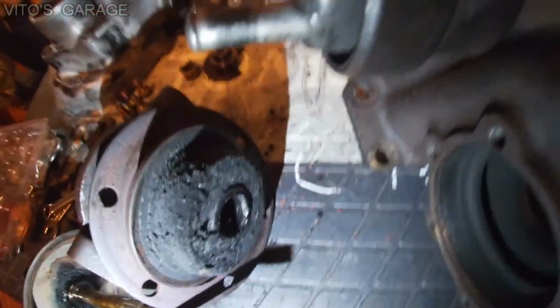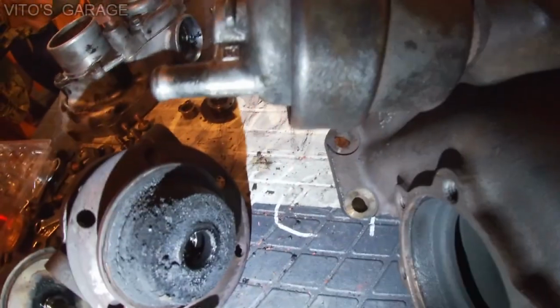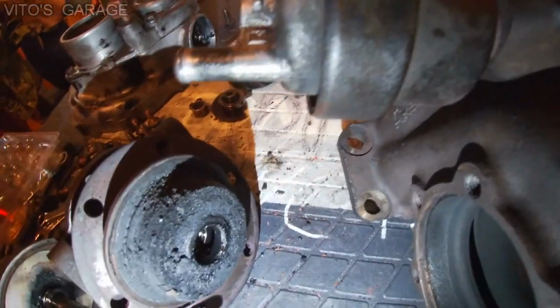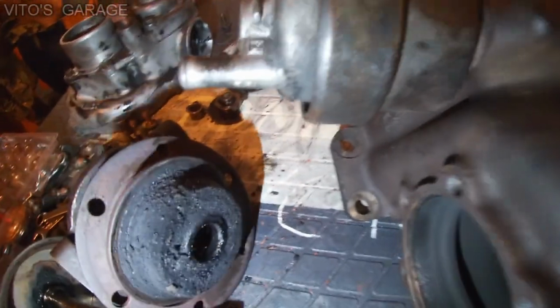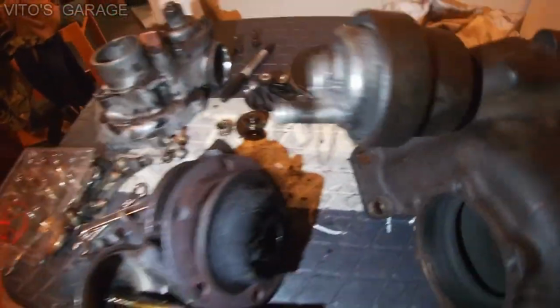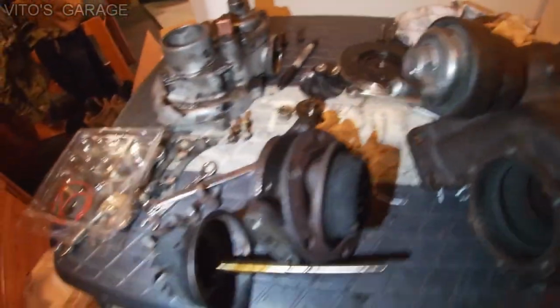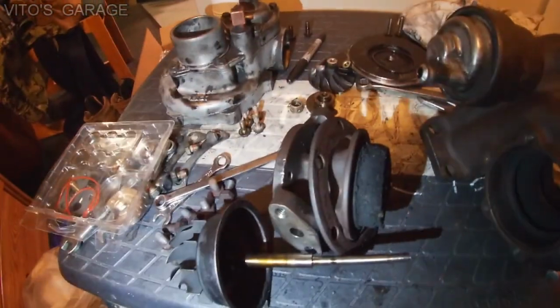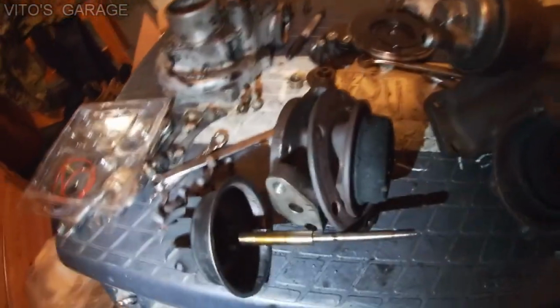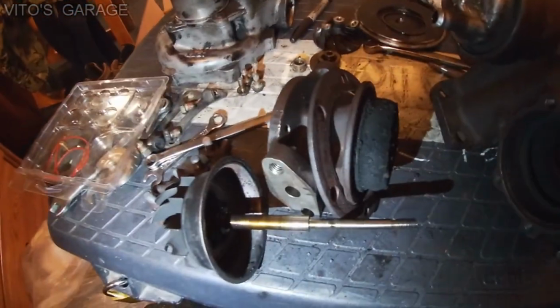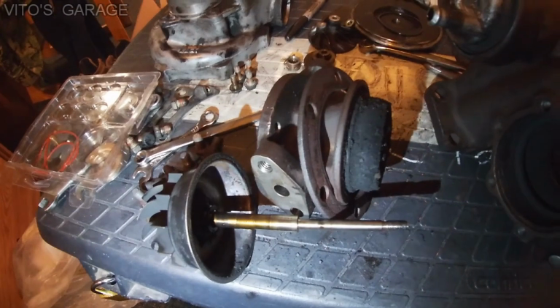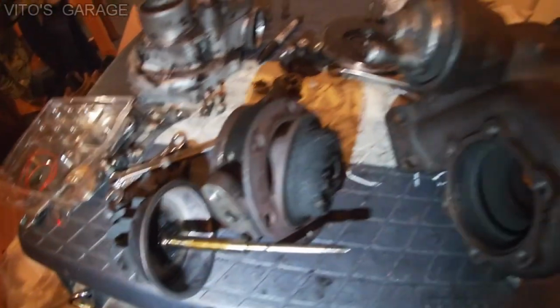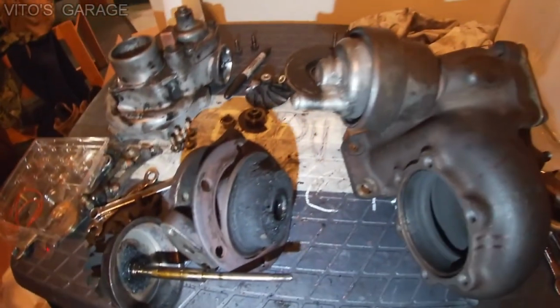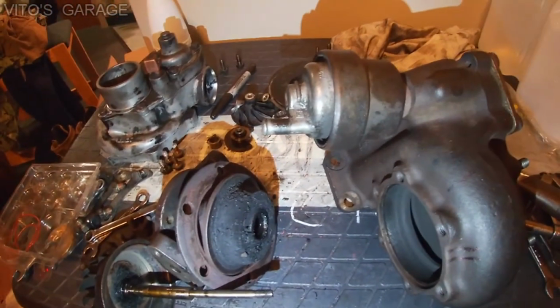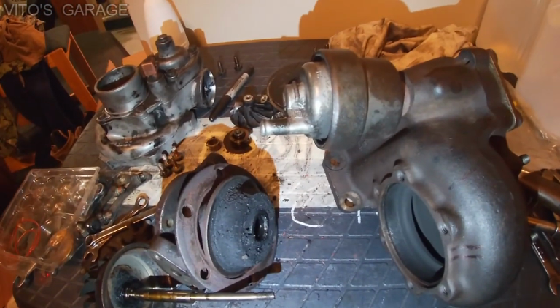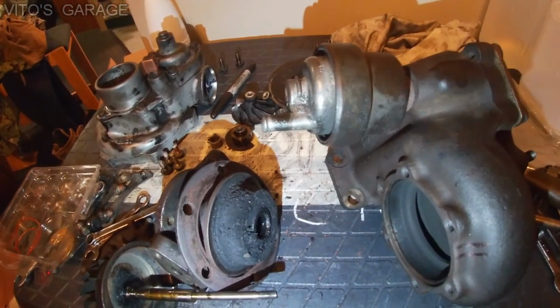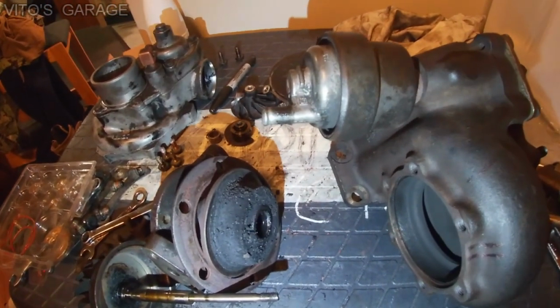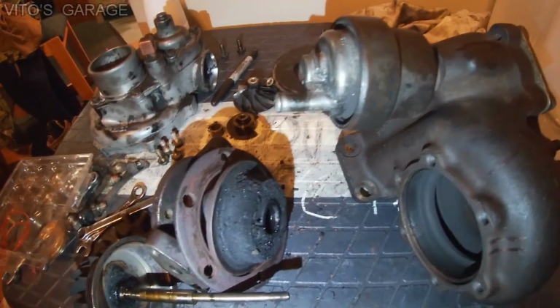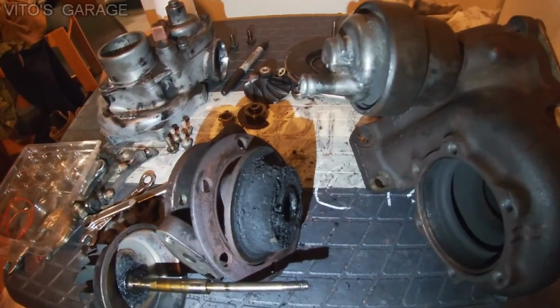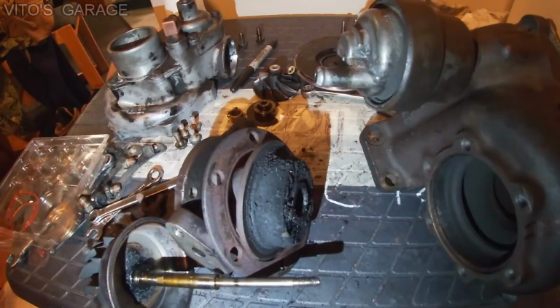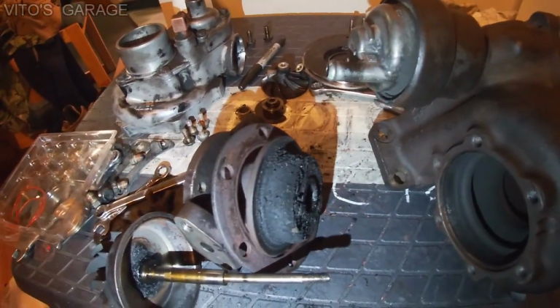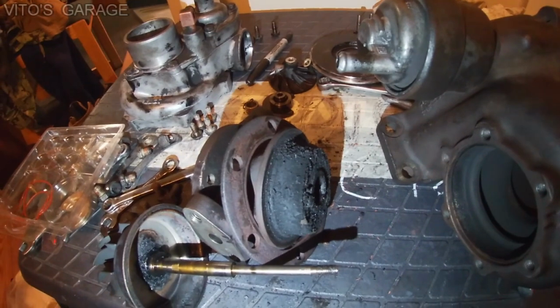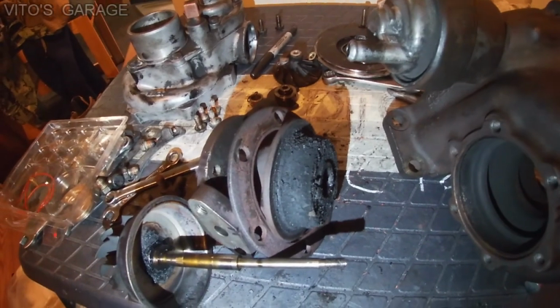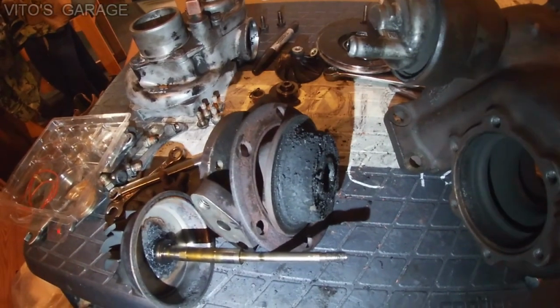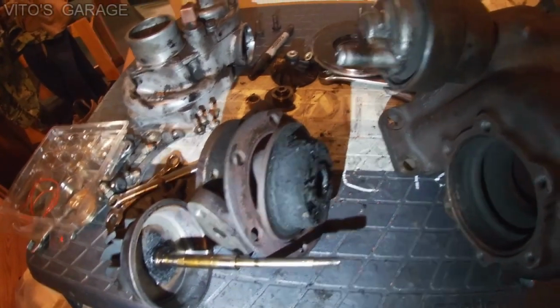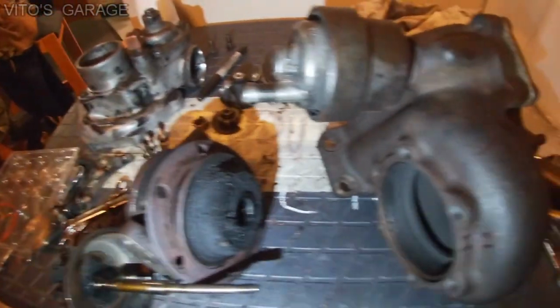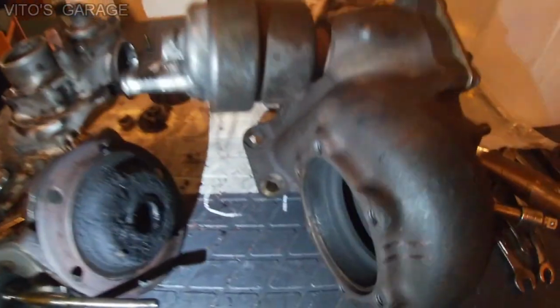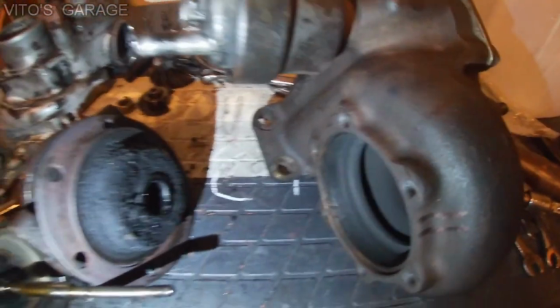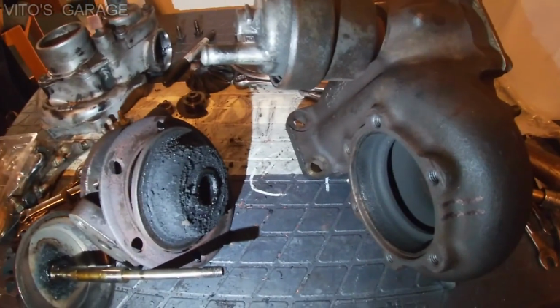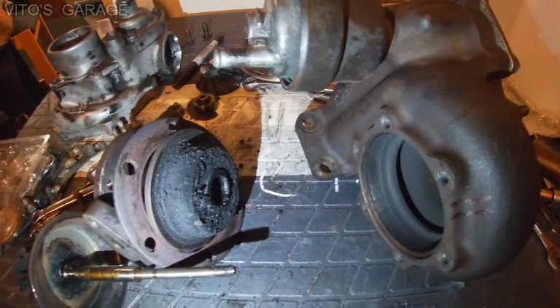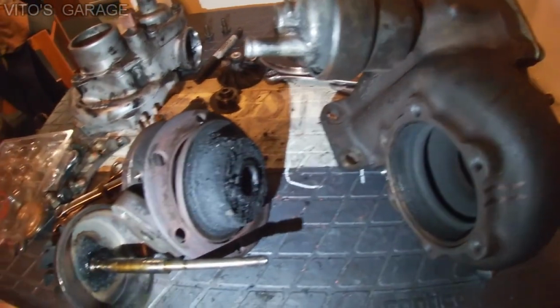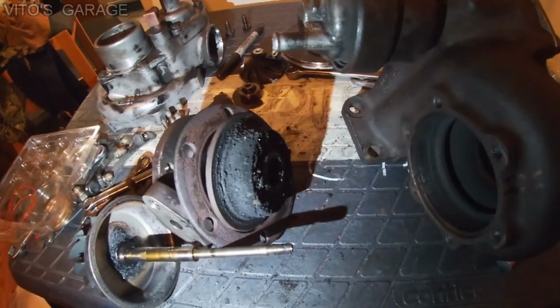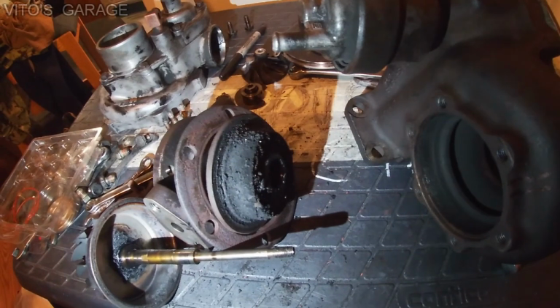So I opened it up pretty much on time. Just to remind you guys, this is a Garrett T3 turbocharger, and yeah, this thing needs to be cleaned up really good.